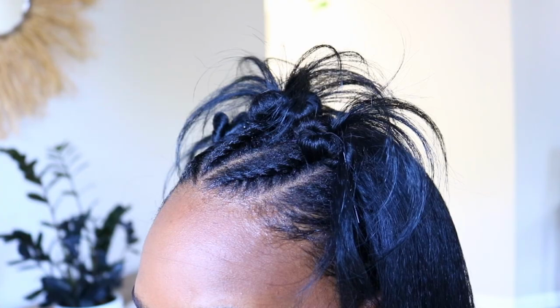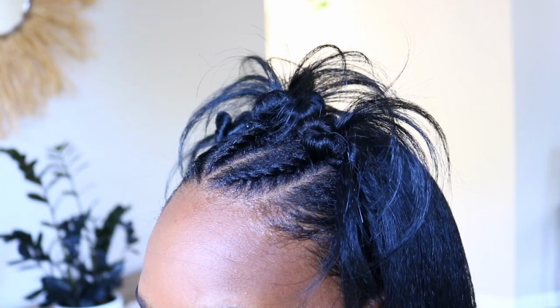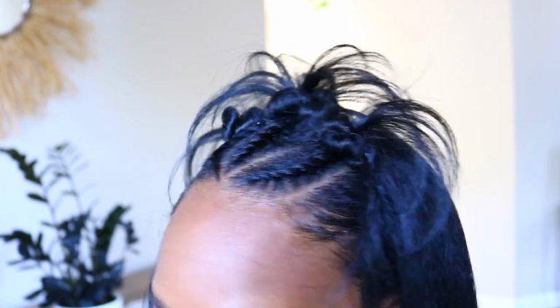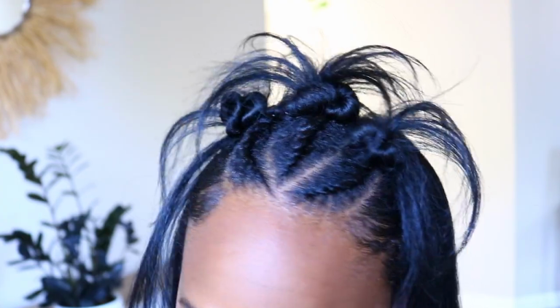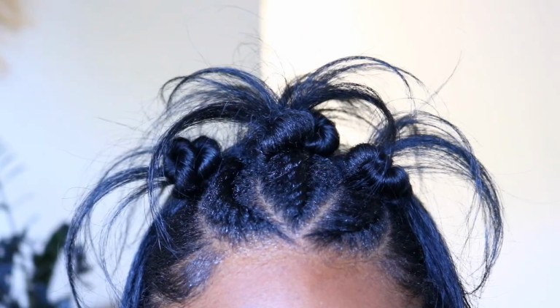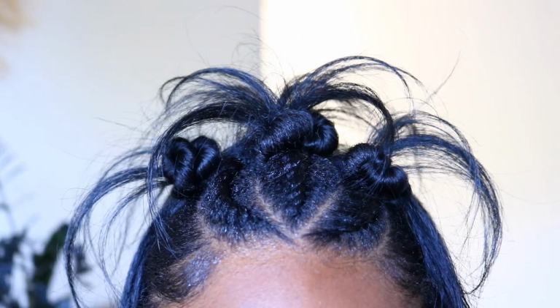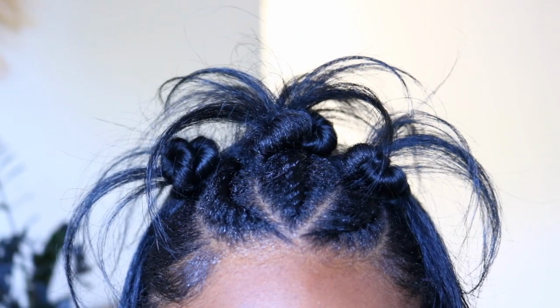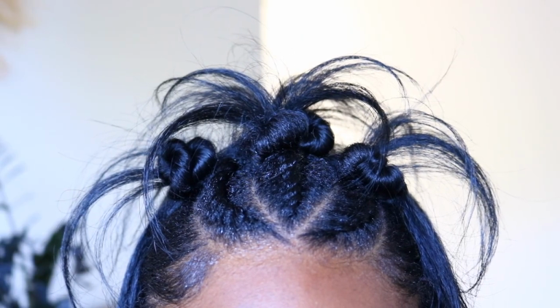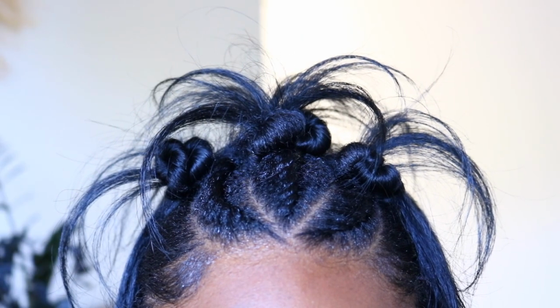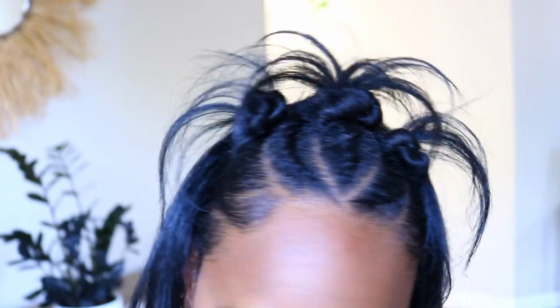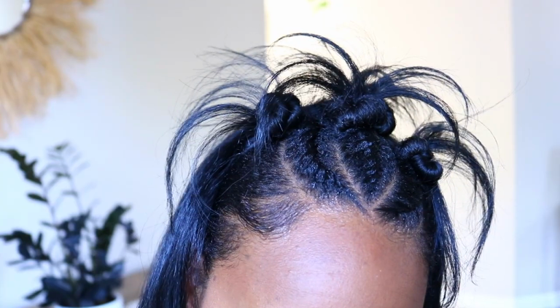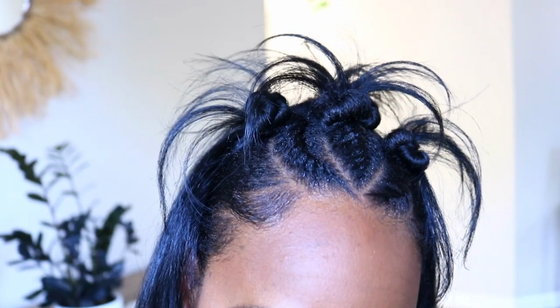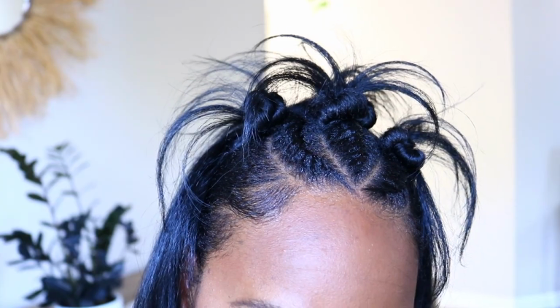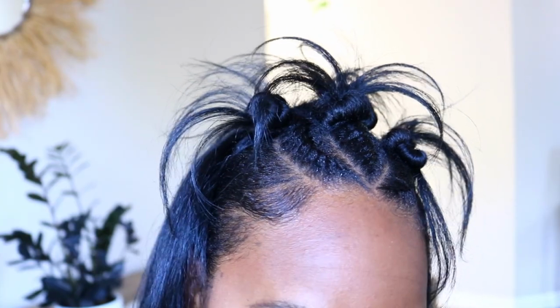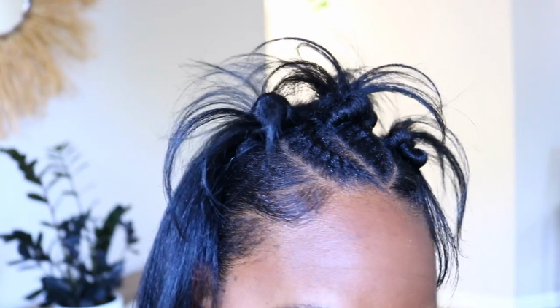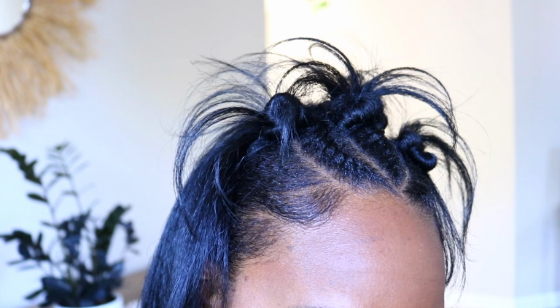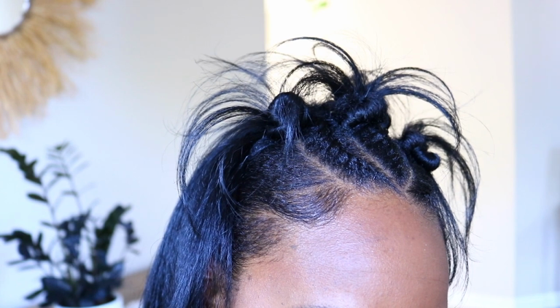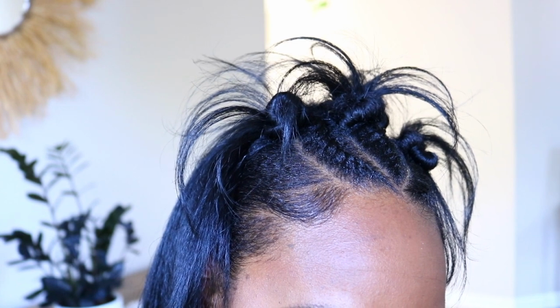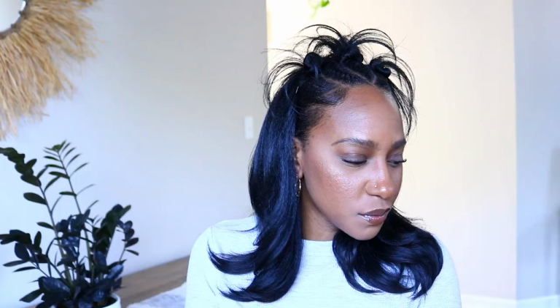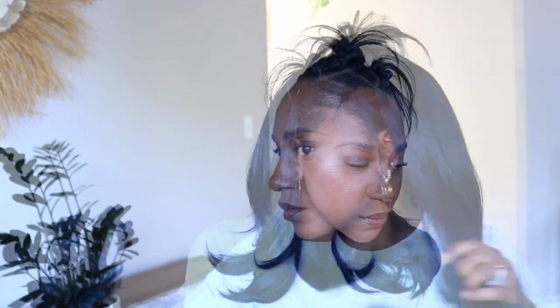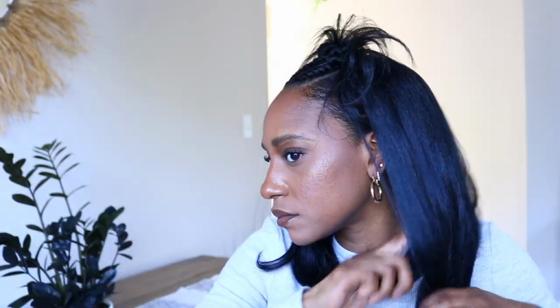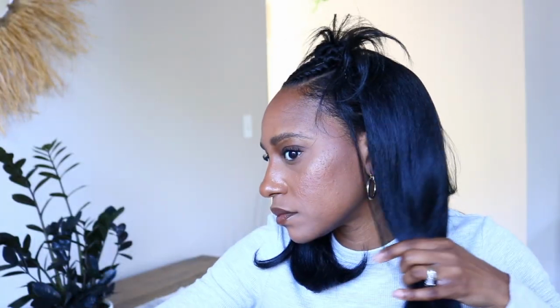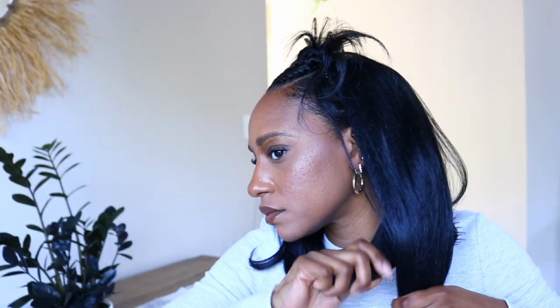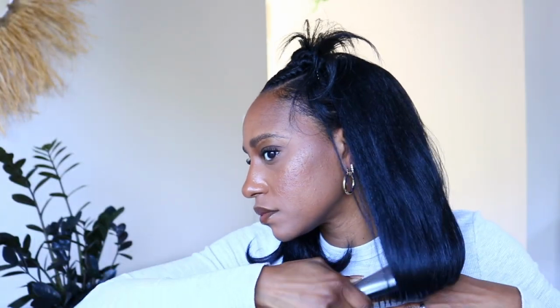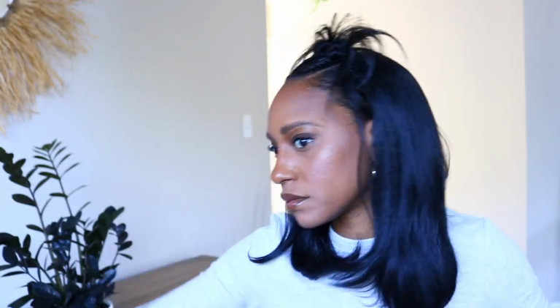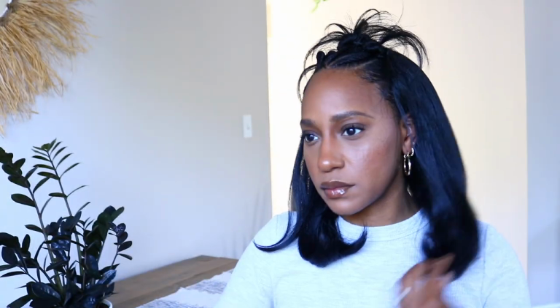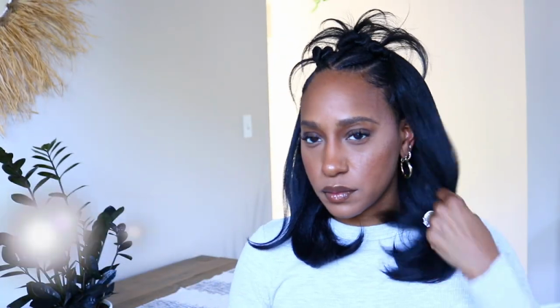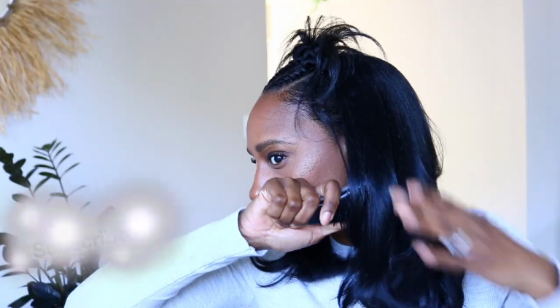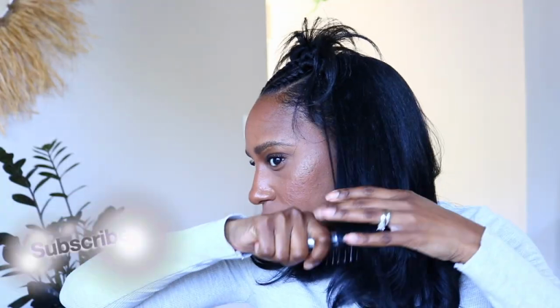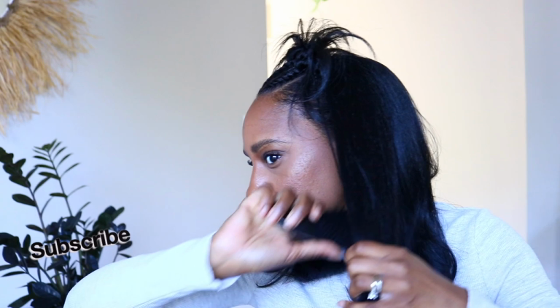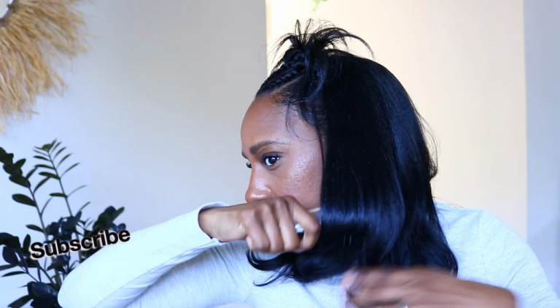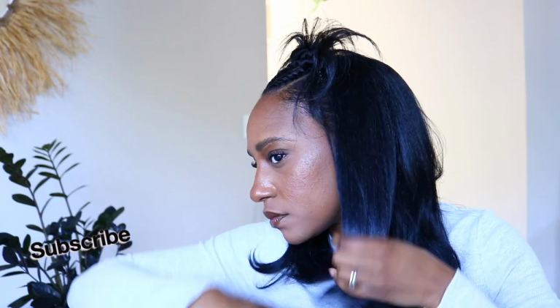This style is so nostalgic — I can smell the pump it up spritz and the Ampro gel. I was really feeling the flip but I wanted to try and see how it looked bumped down with a more sleeker look.